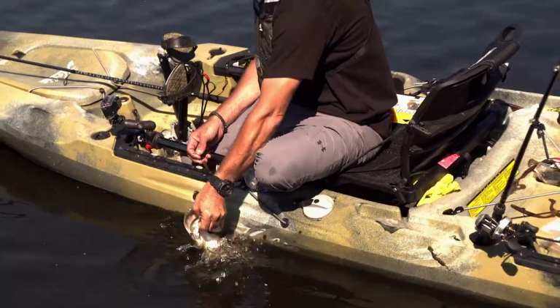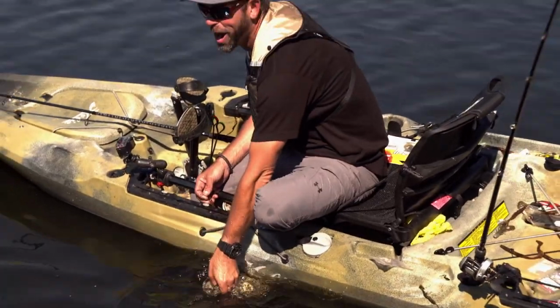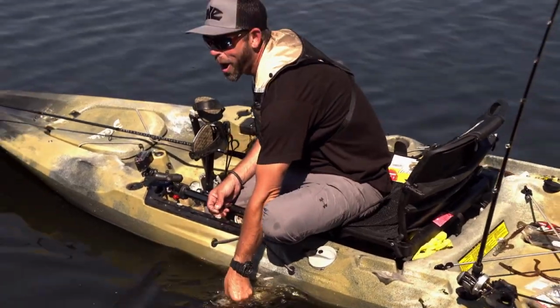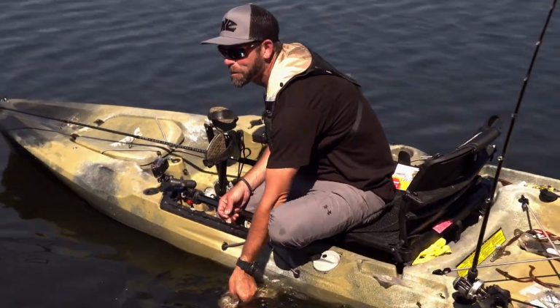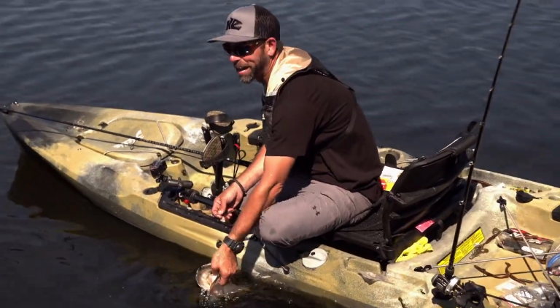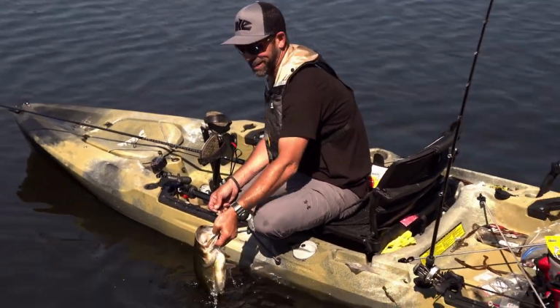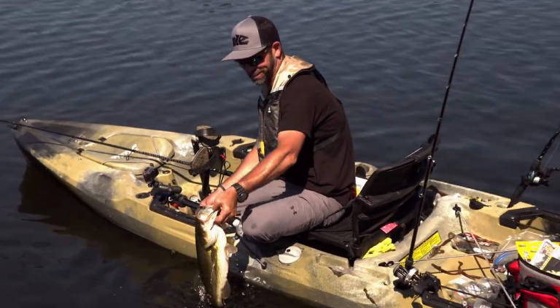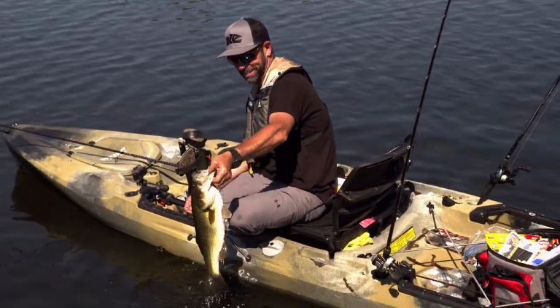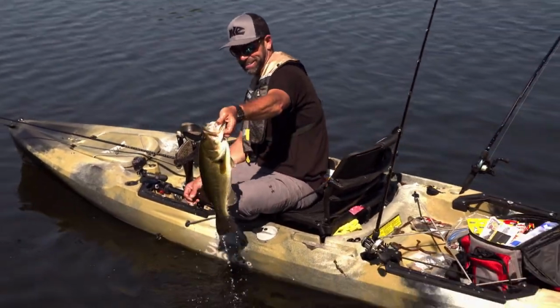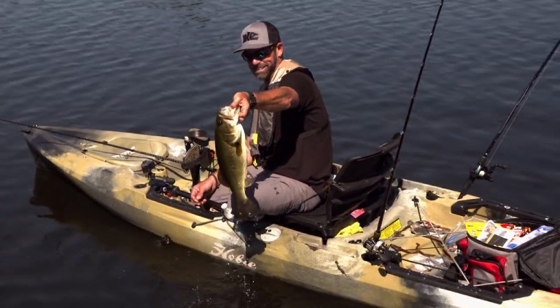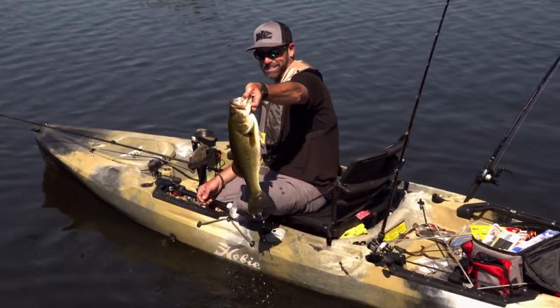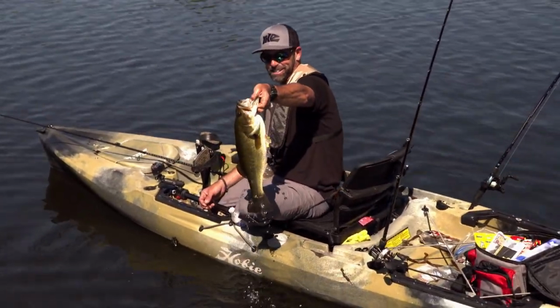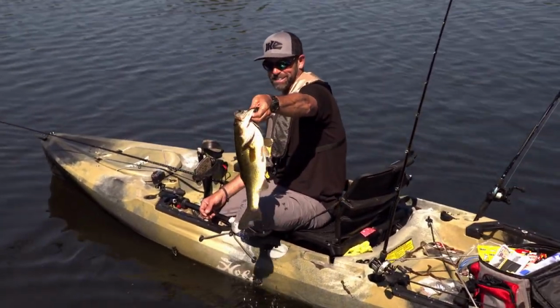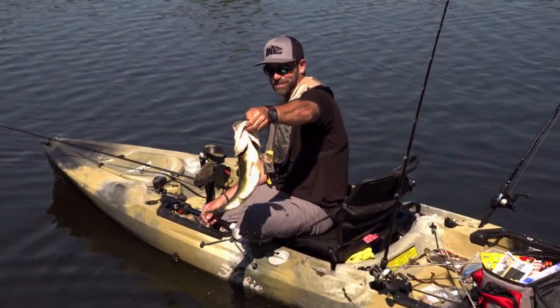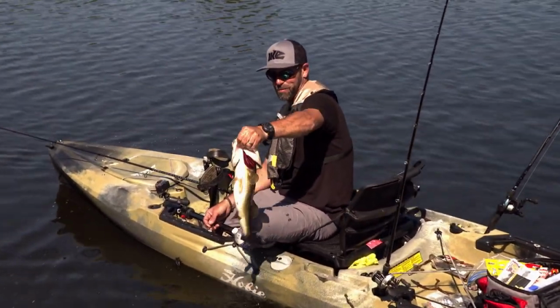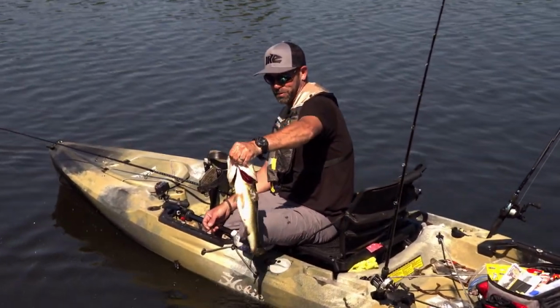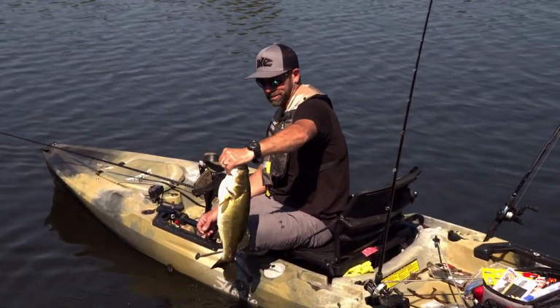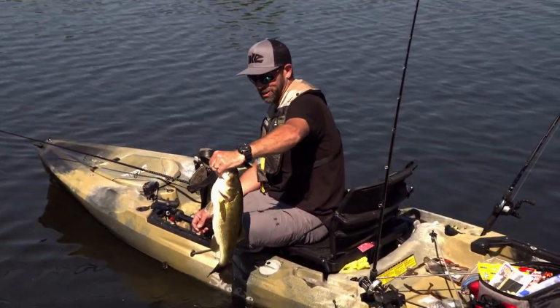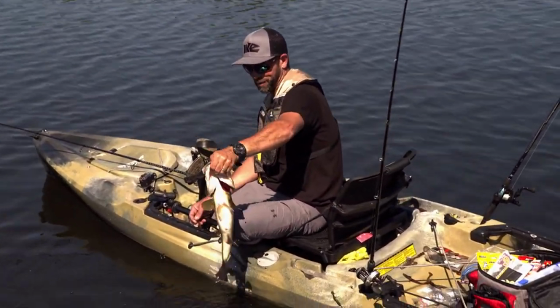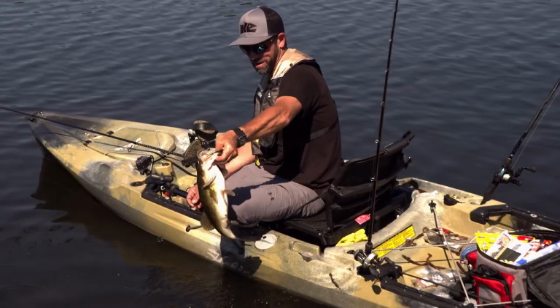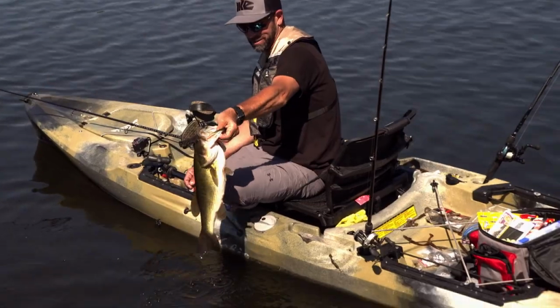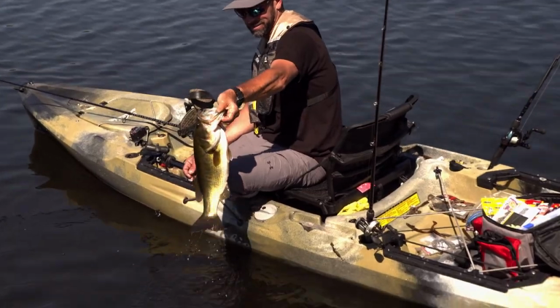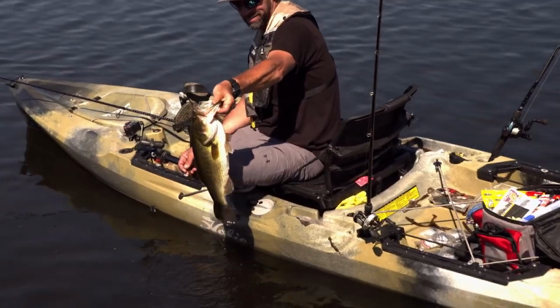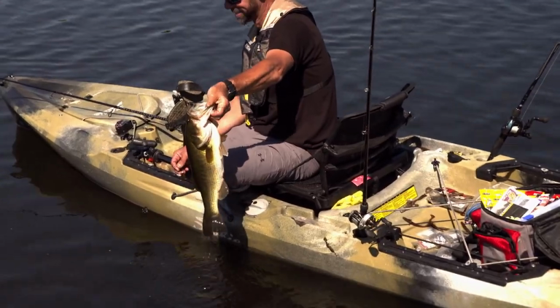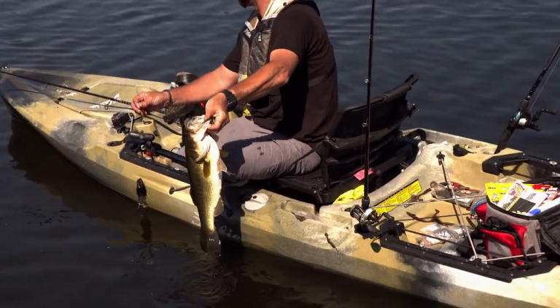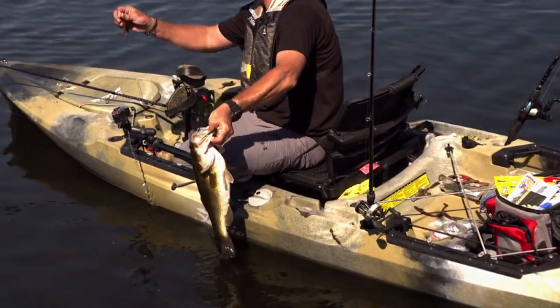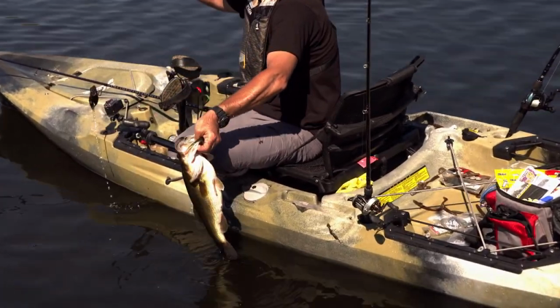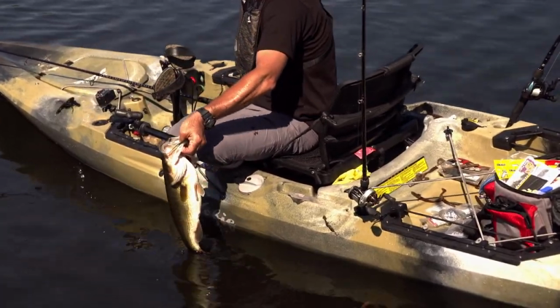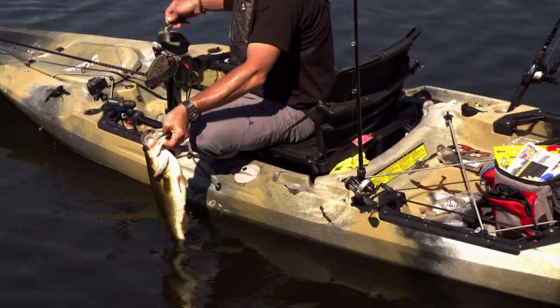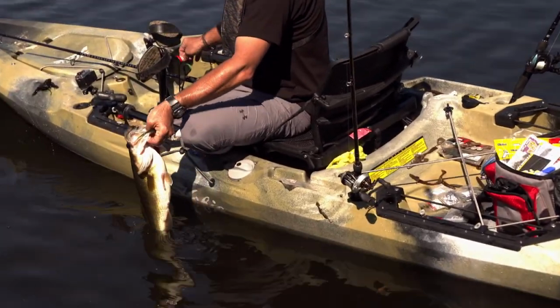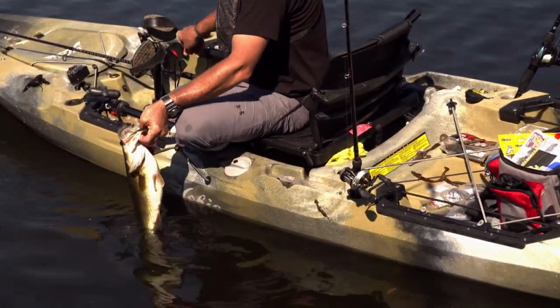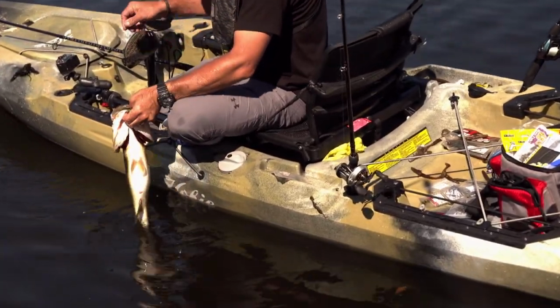We finally busted the five-pound mark — oh my God, look at that thing, that's a legitimate five pounder!